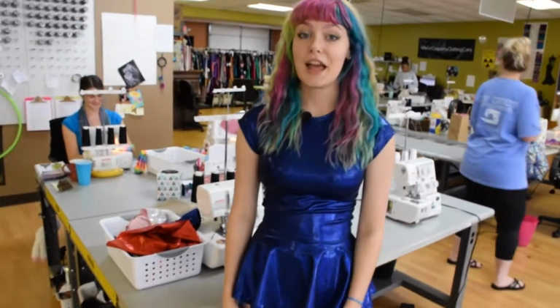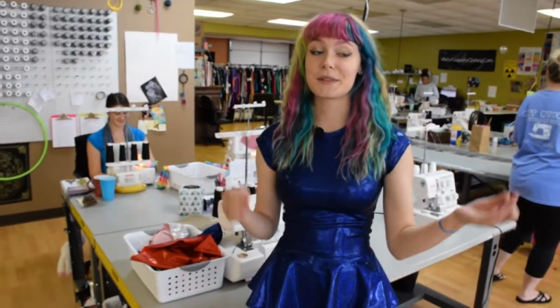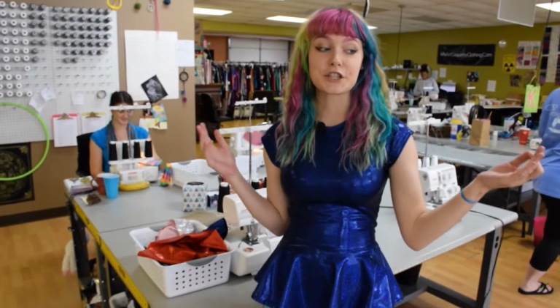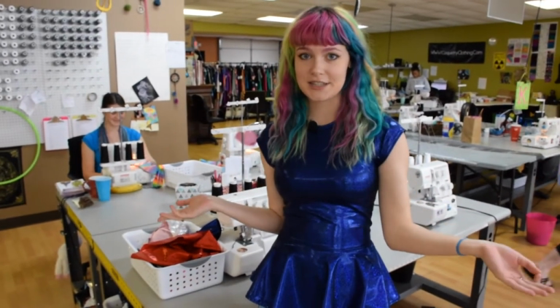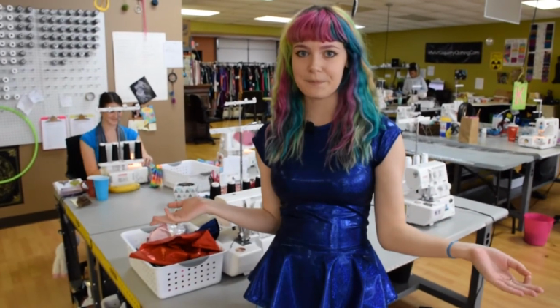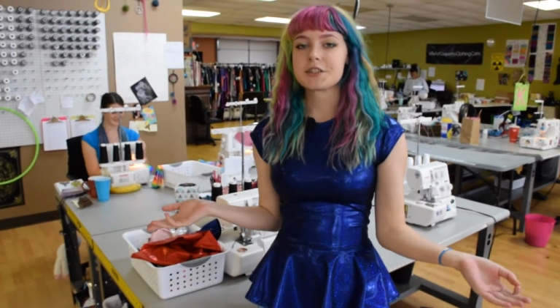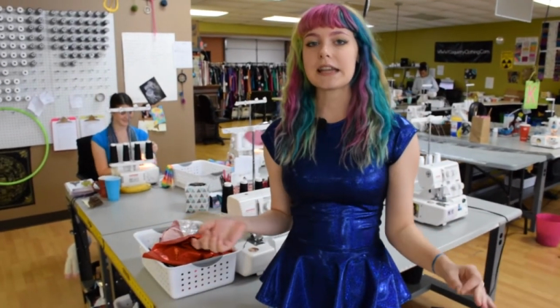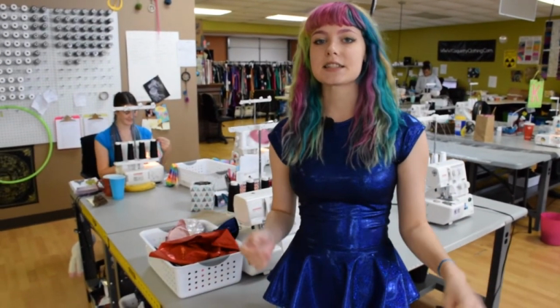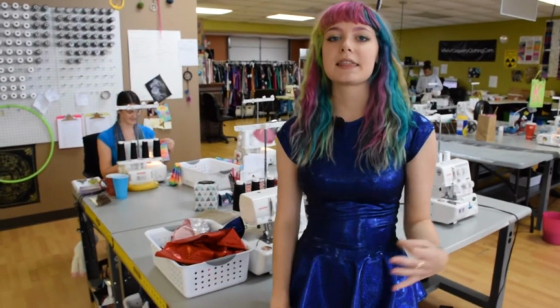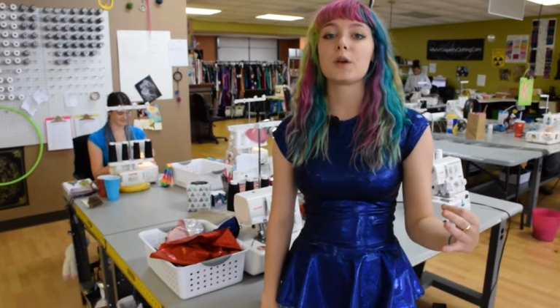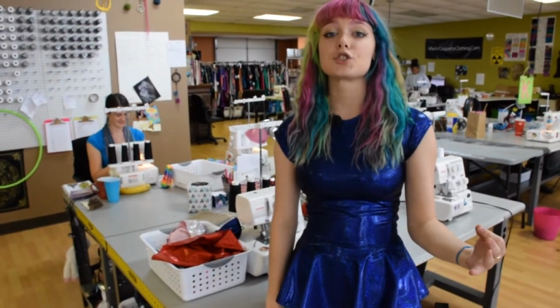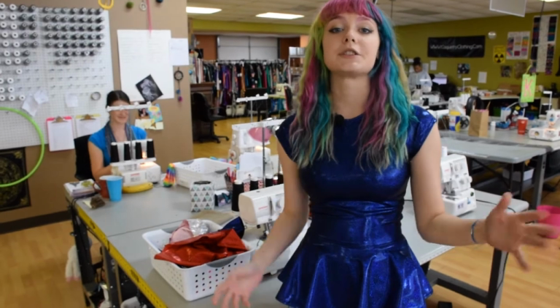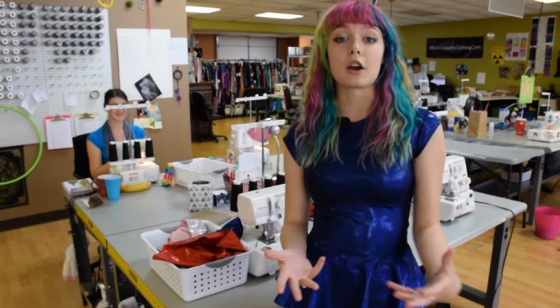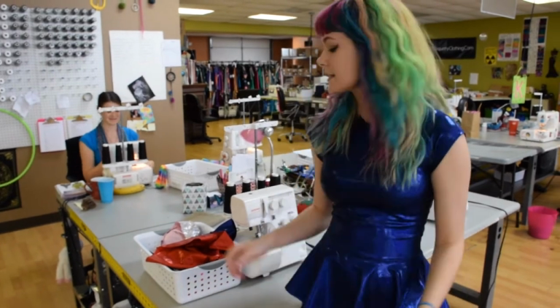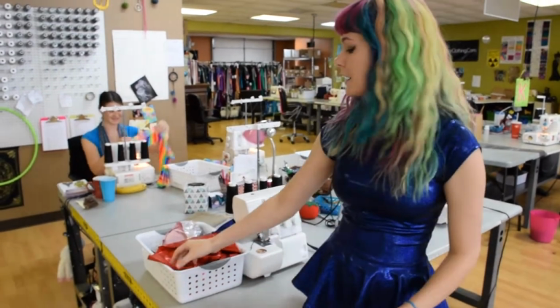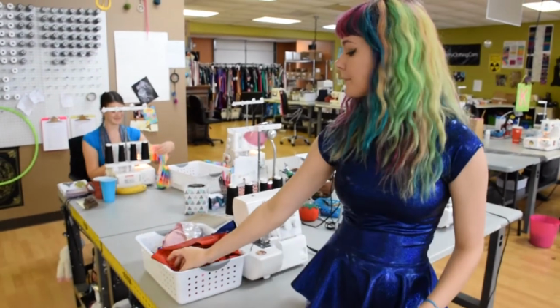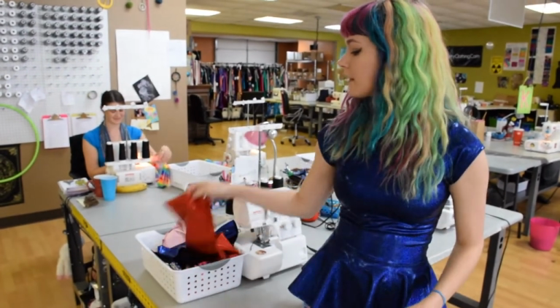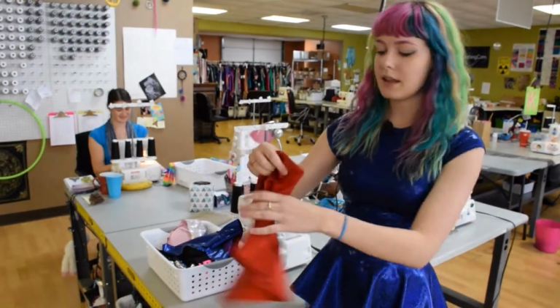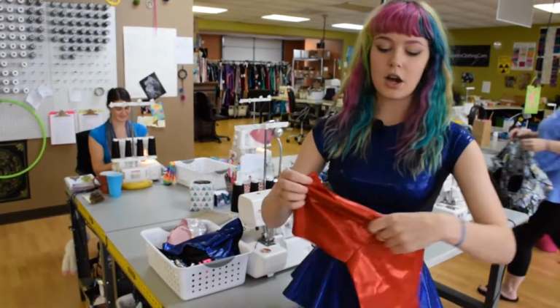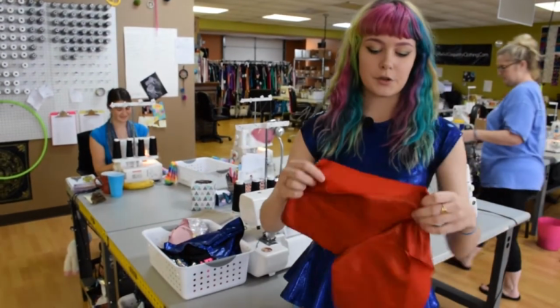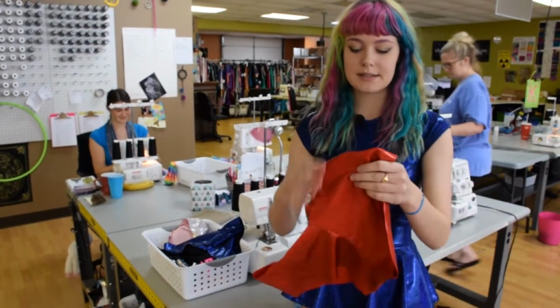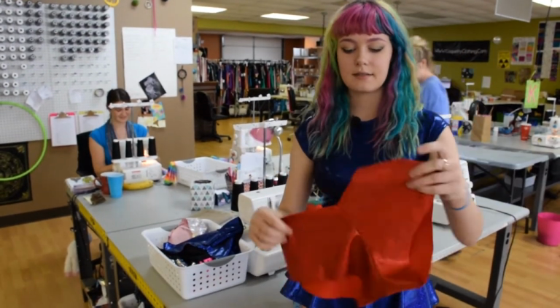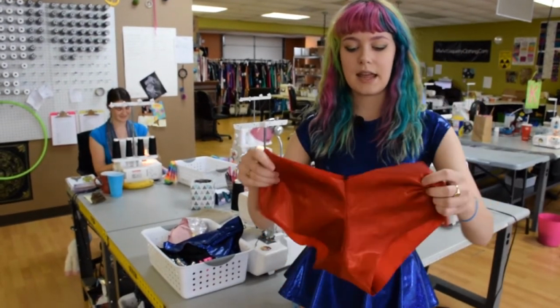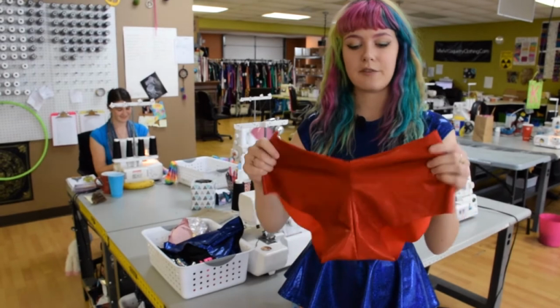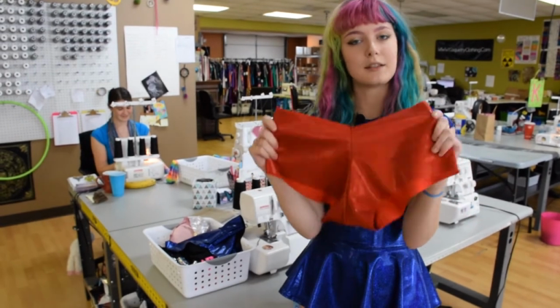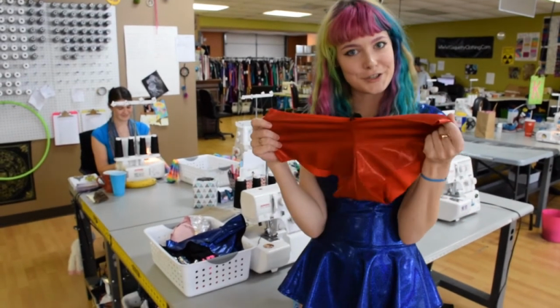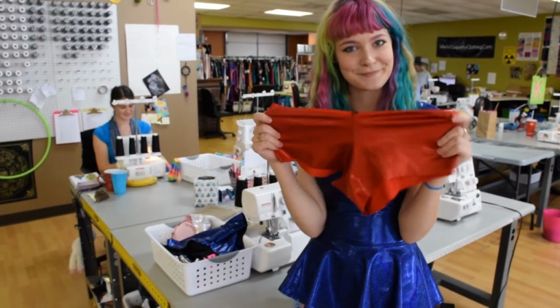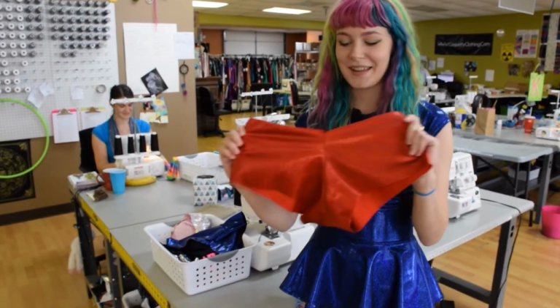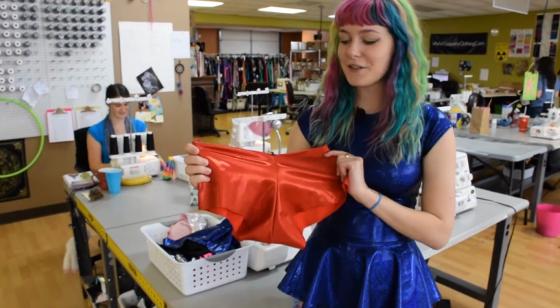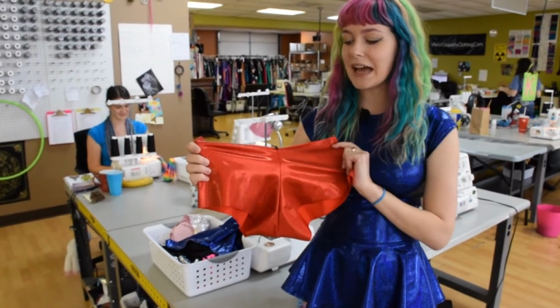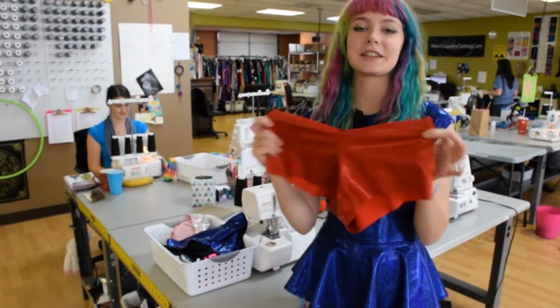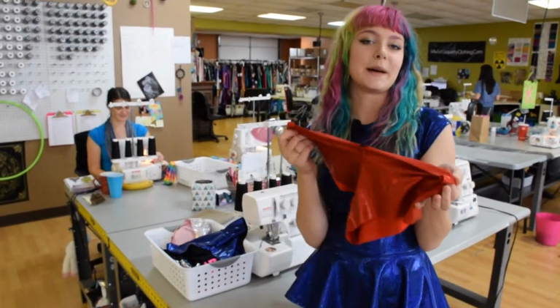This is our serging section. Serging is the sewing method that we use to put together our garments. So these are our booty shorts, and they have been serged. Think of it like putting together a puzzle.